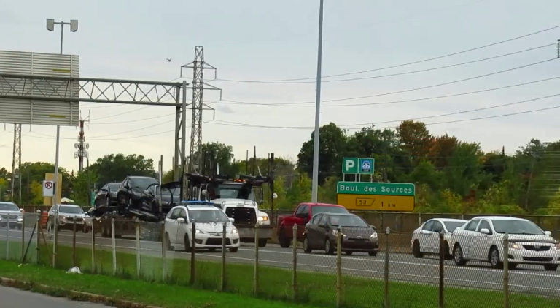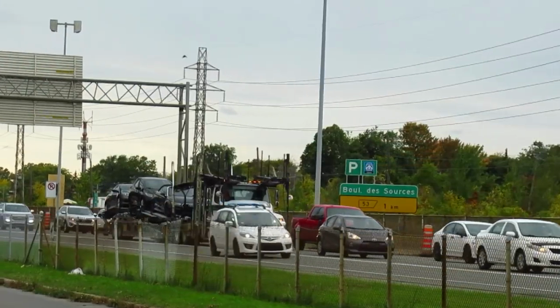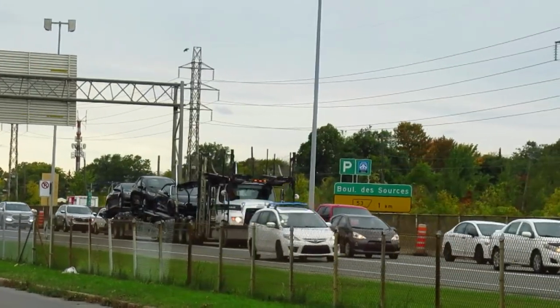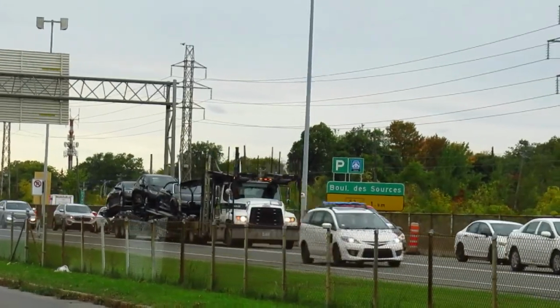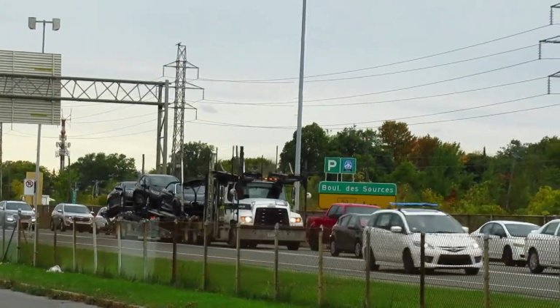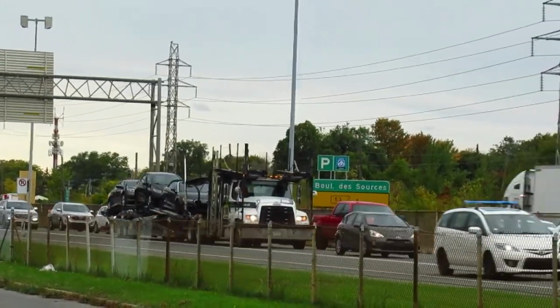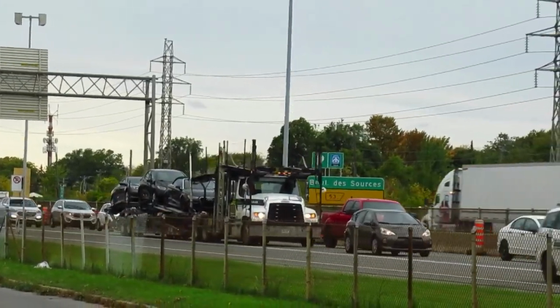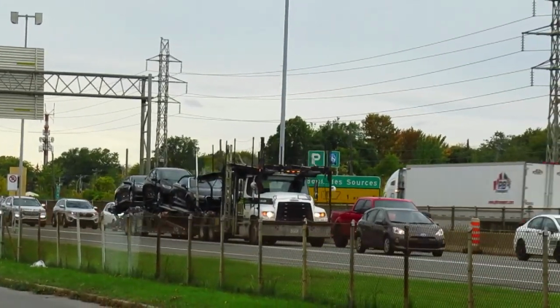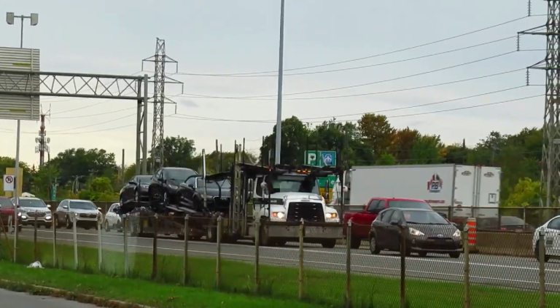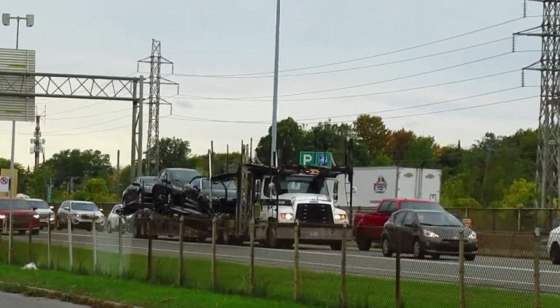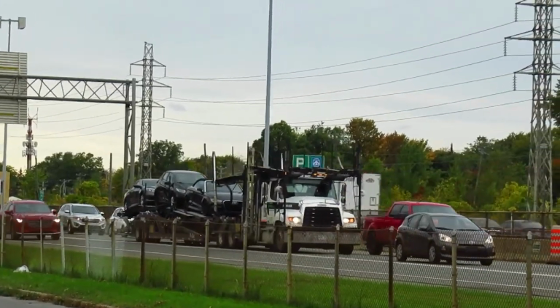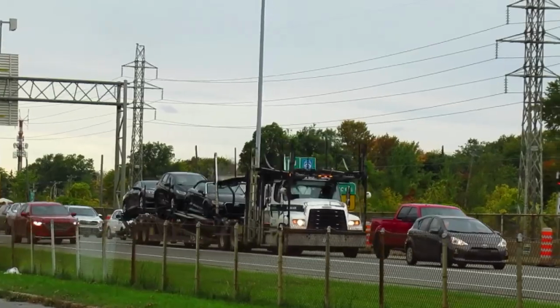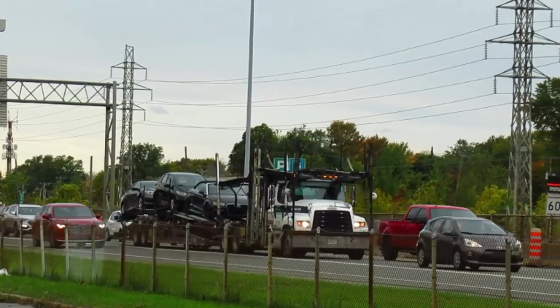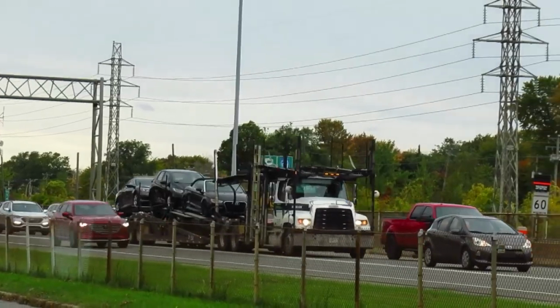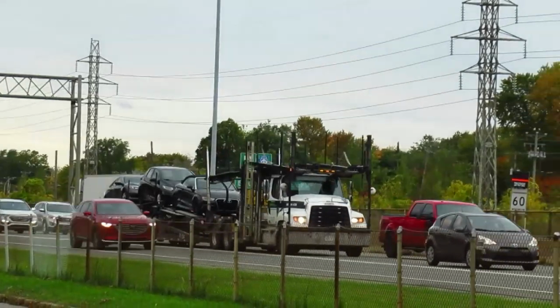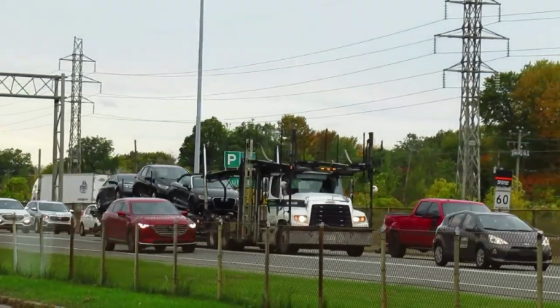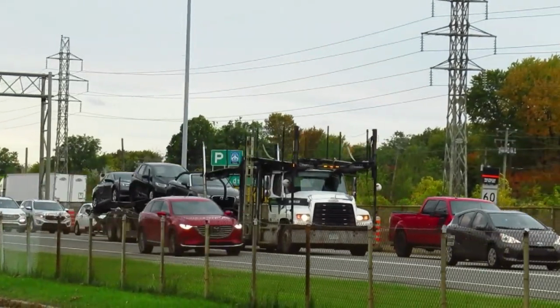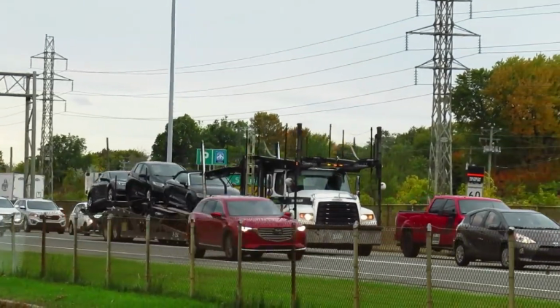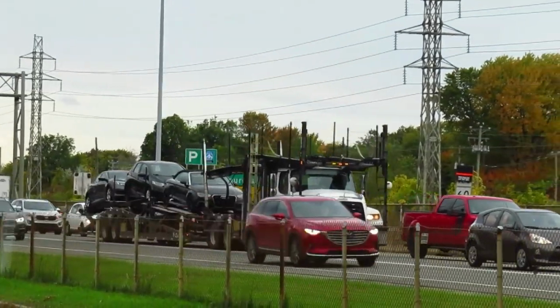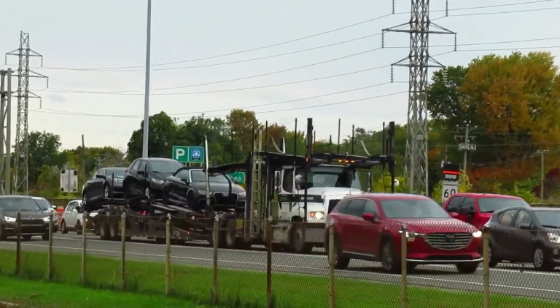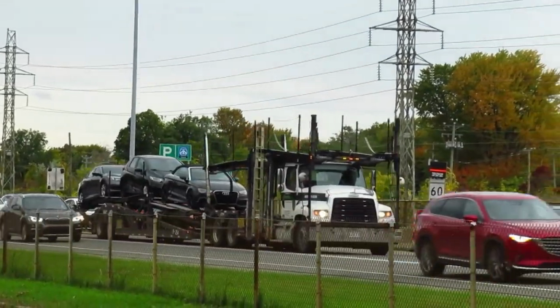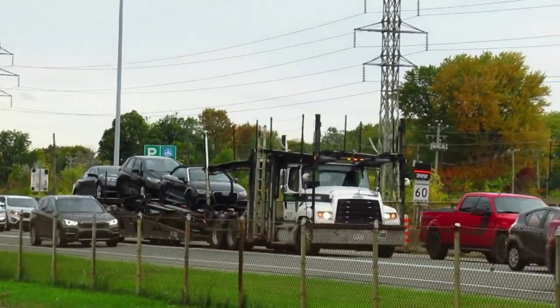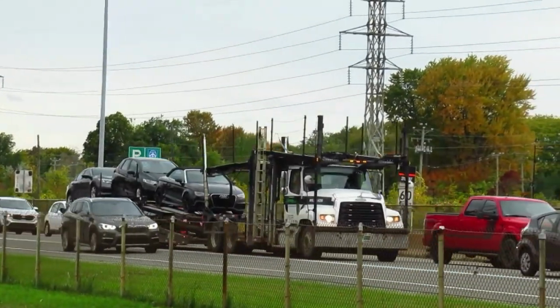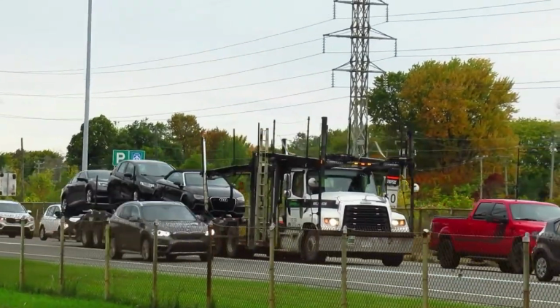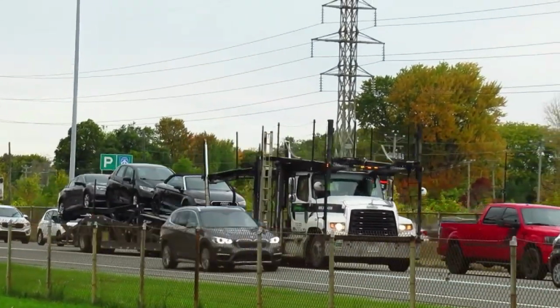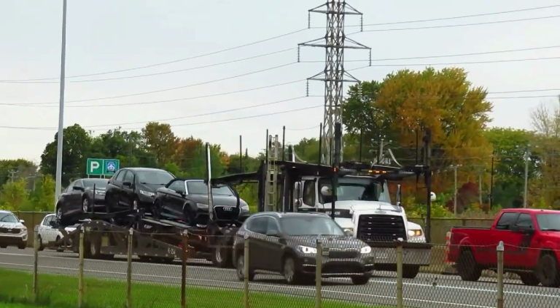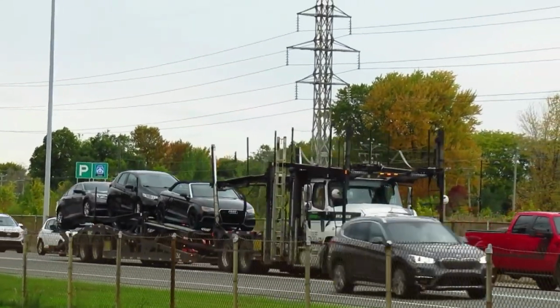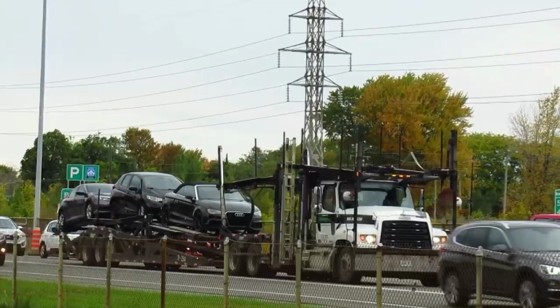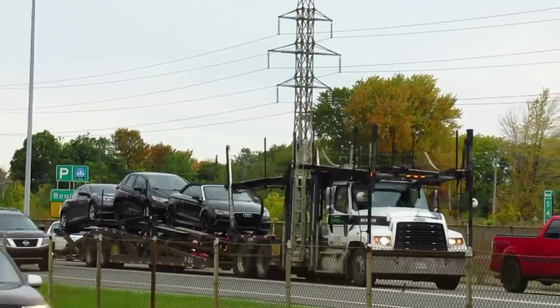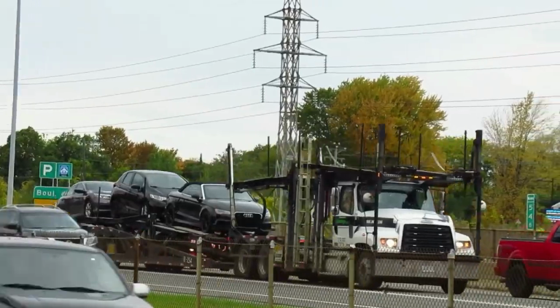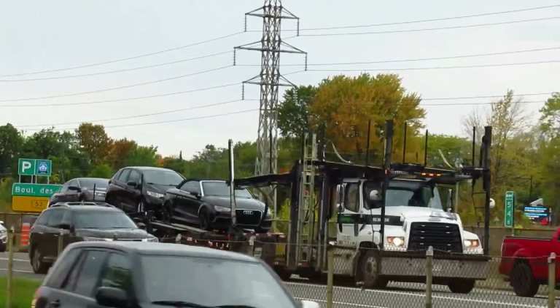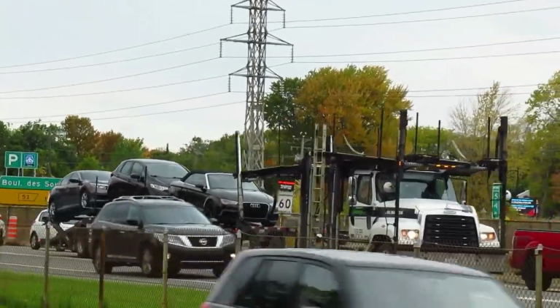Wow, that's the third car carrier I see, man, going the same direction. Interesting.